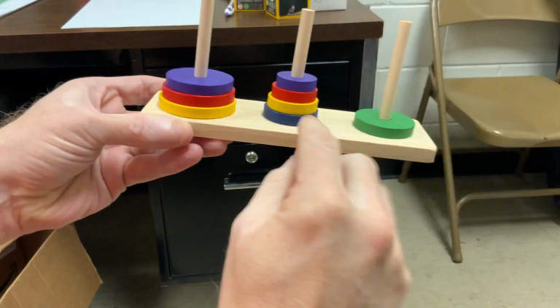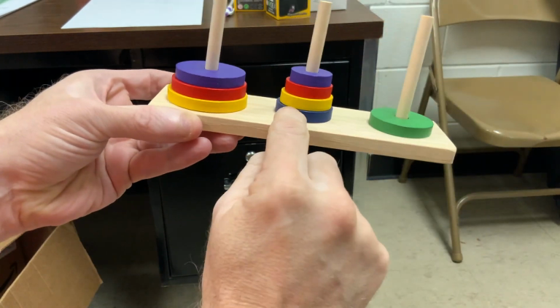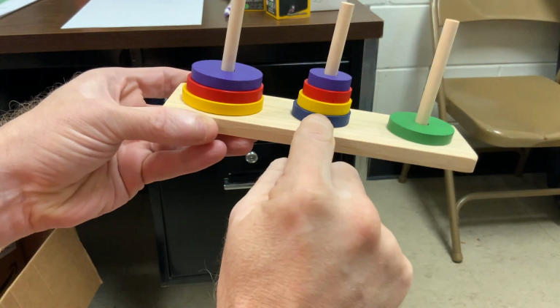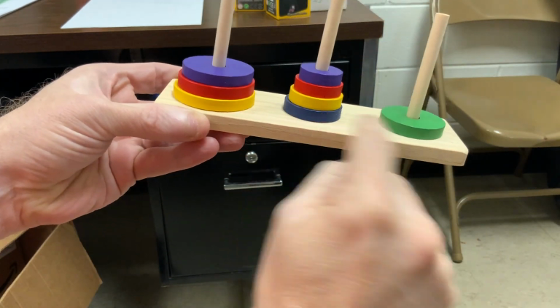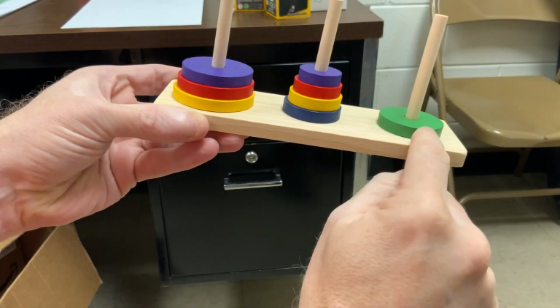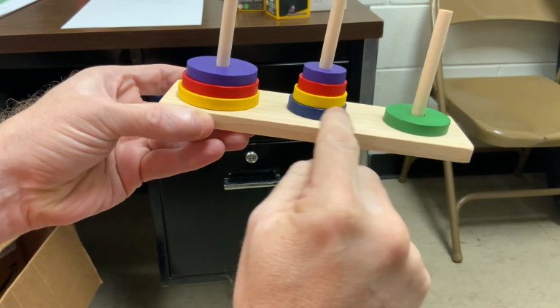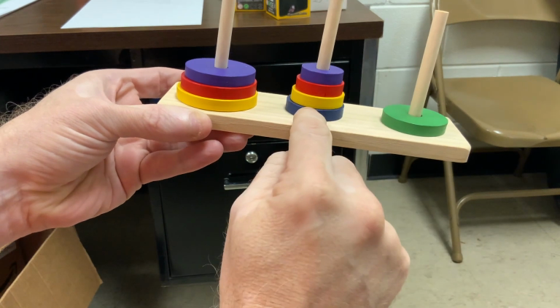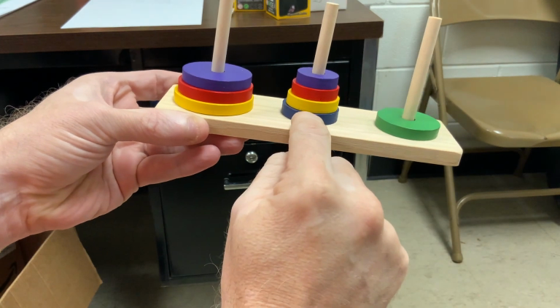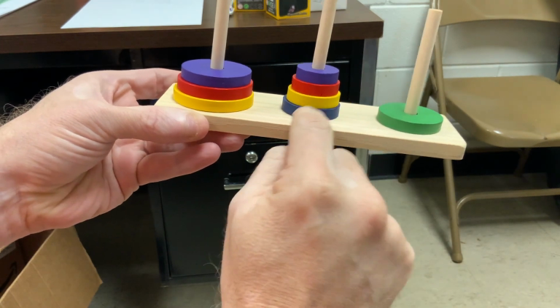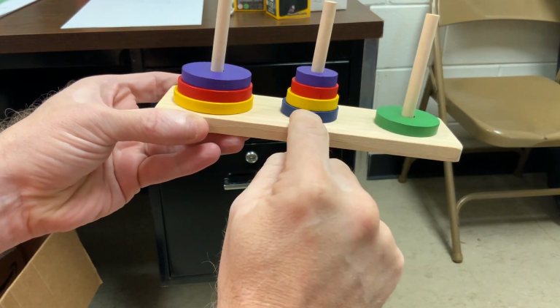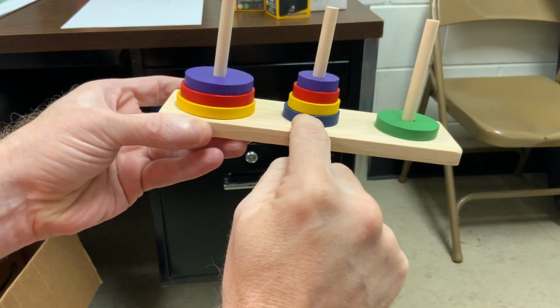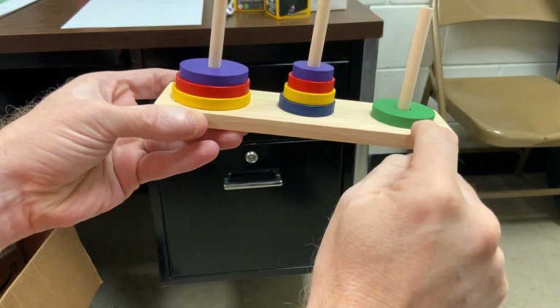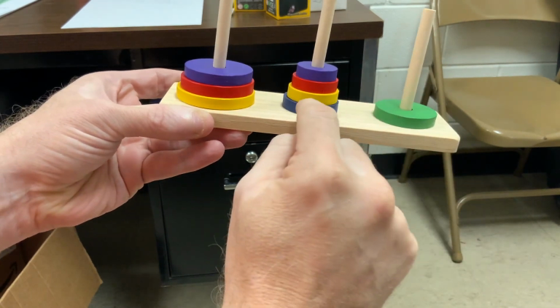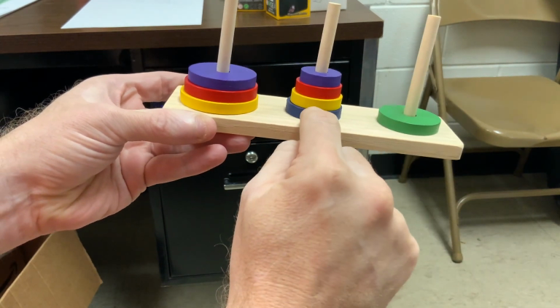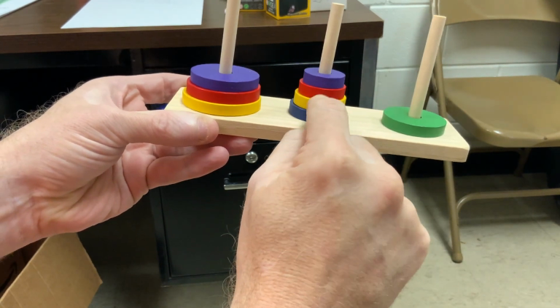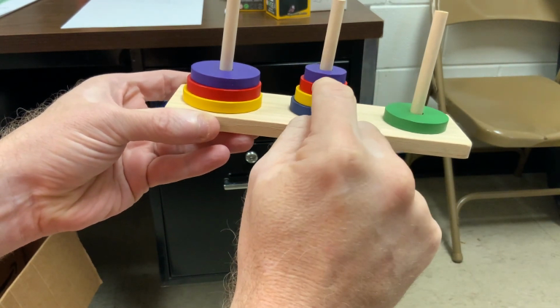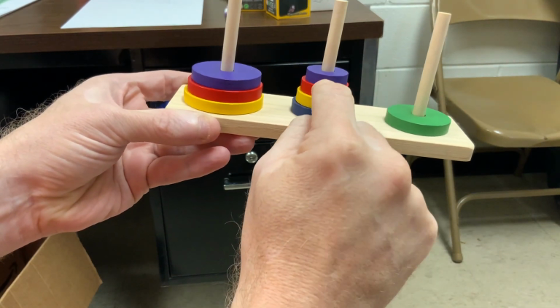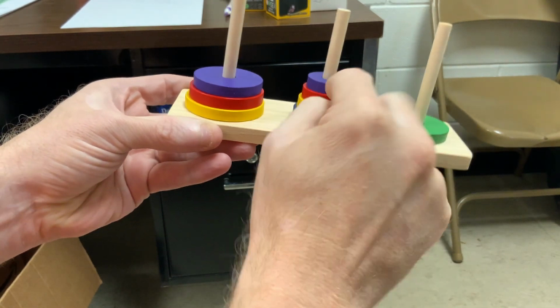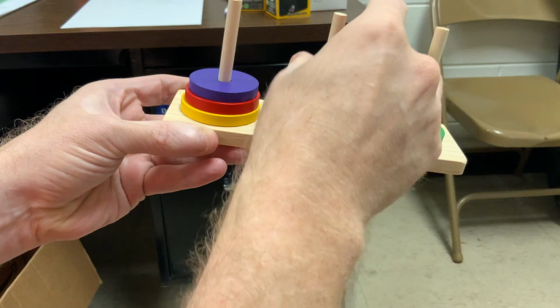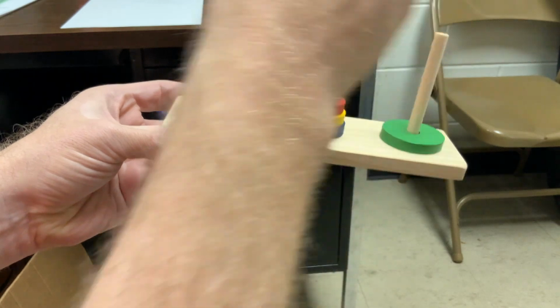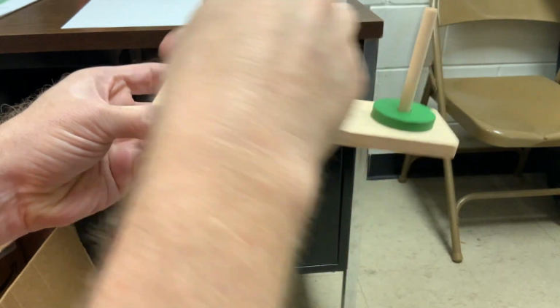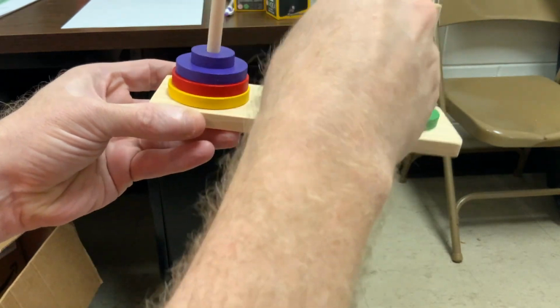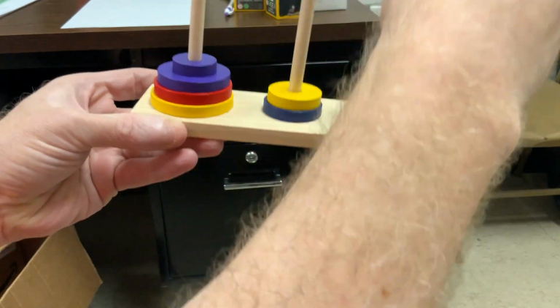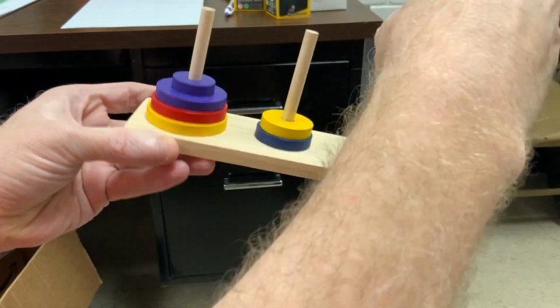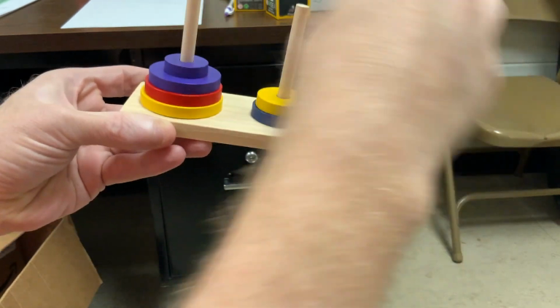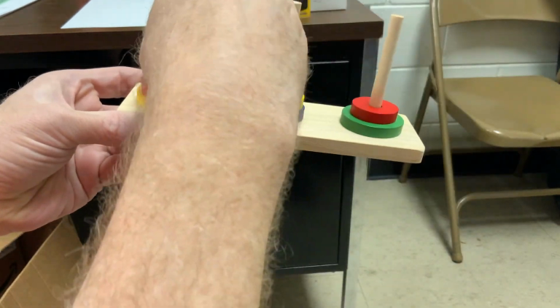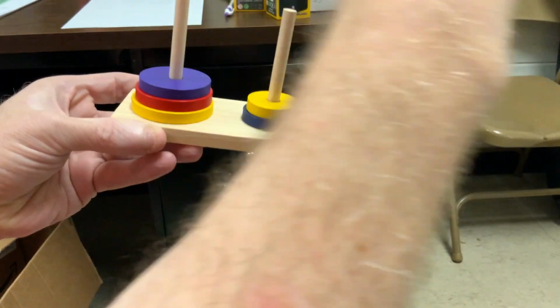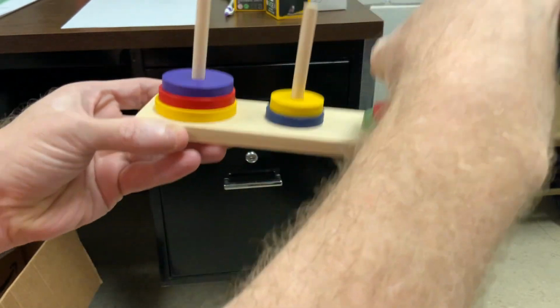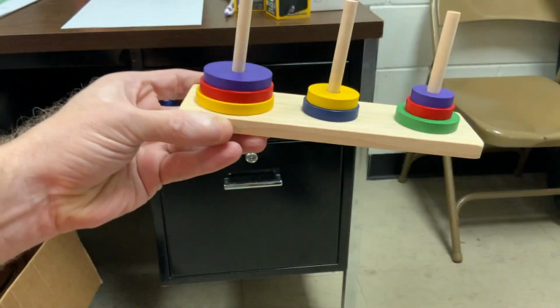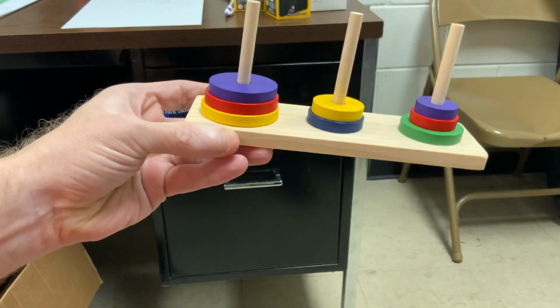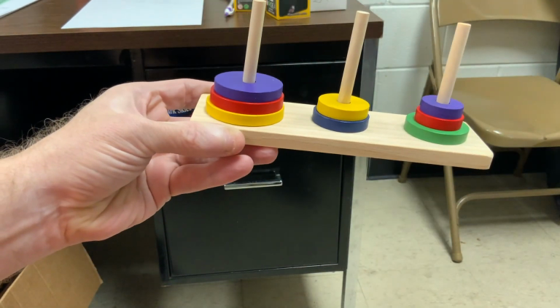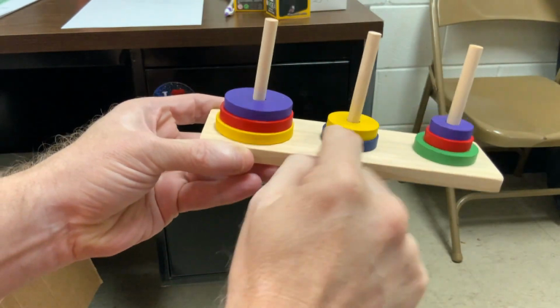Okay, now these have to alternate between first and third. I need to base this on the third: third, first, third, first. Now I can move the yellow.